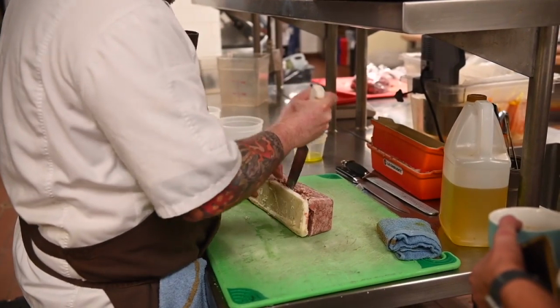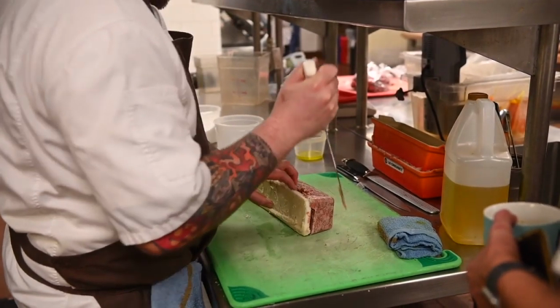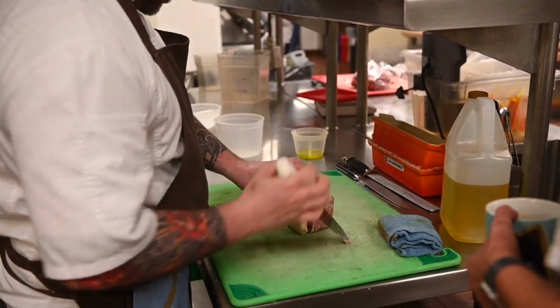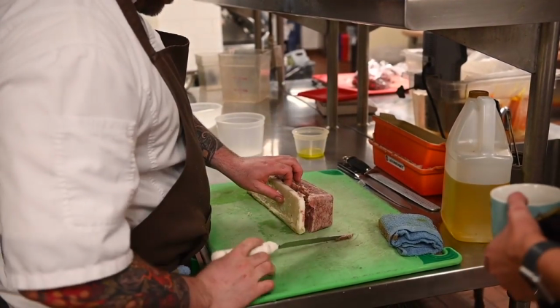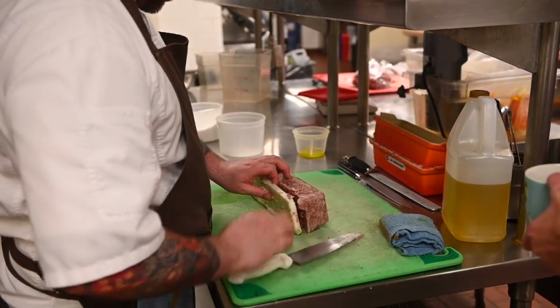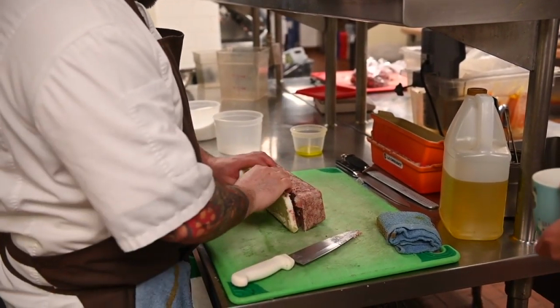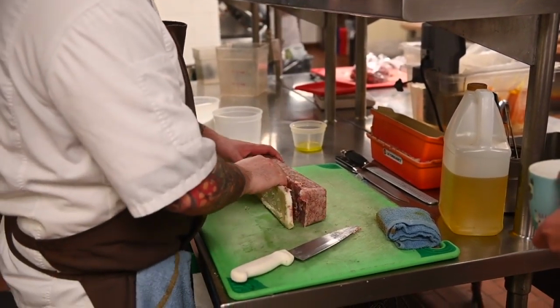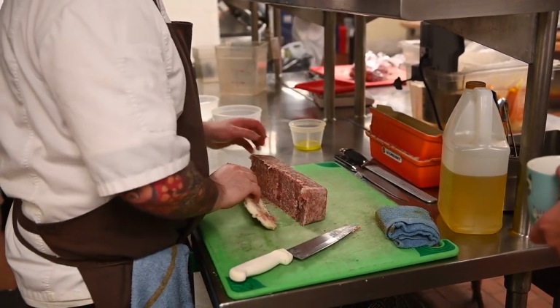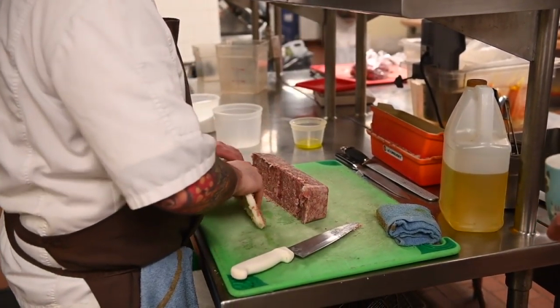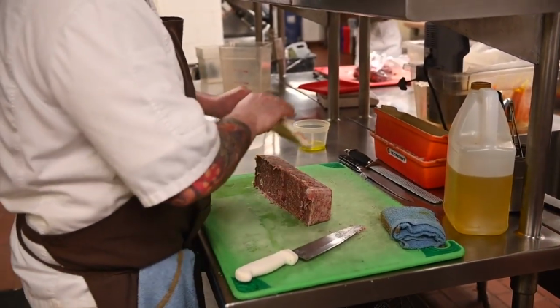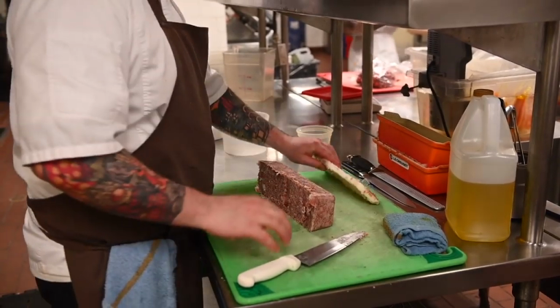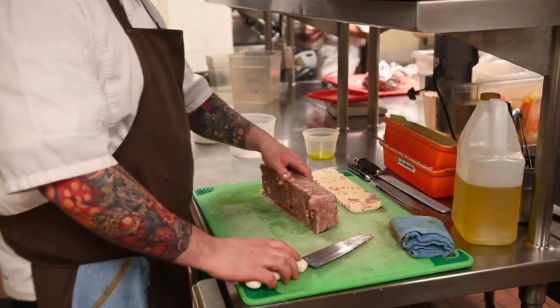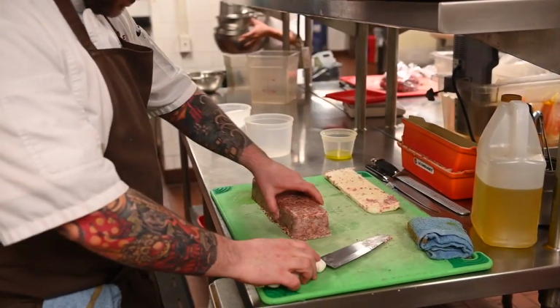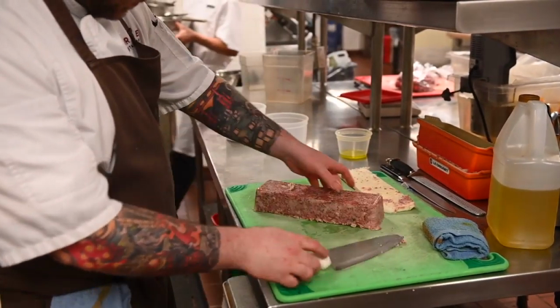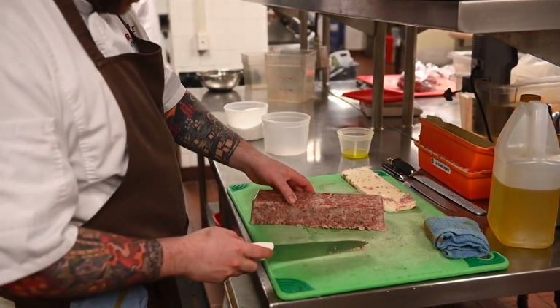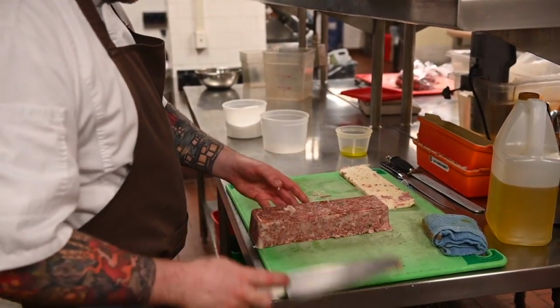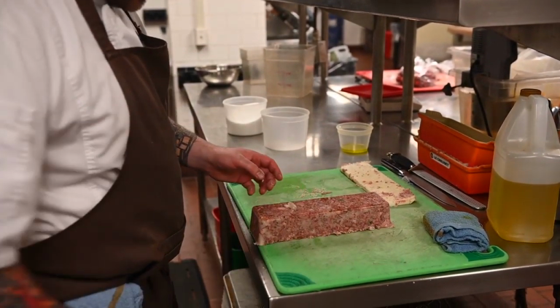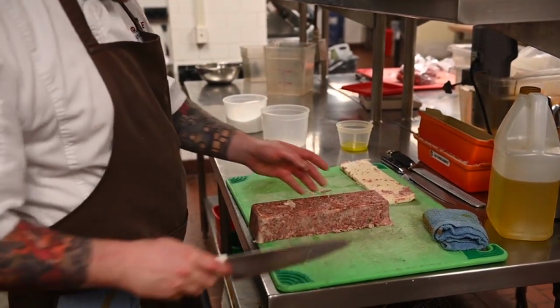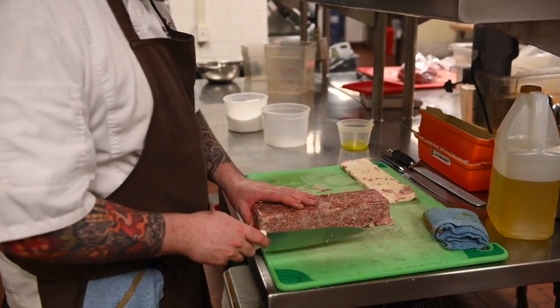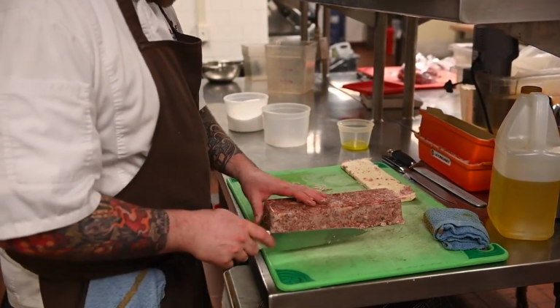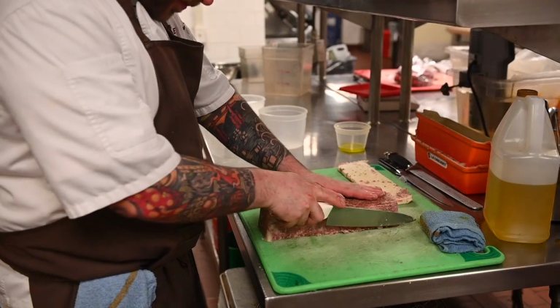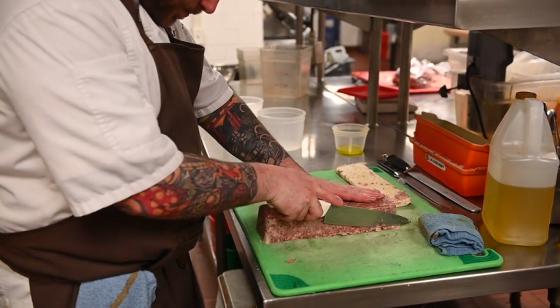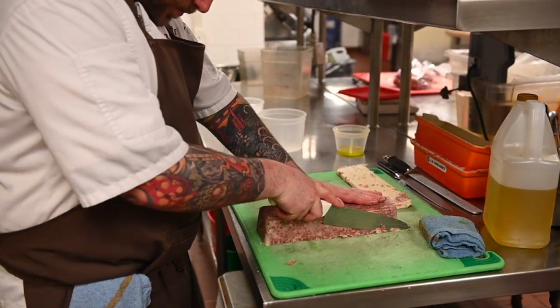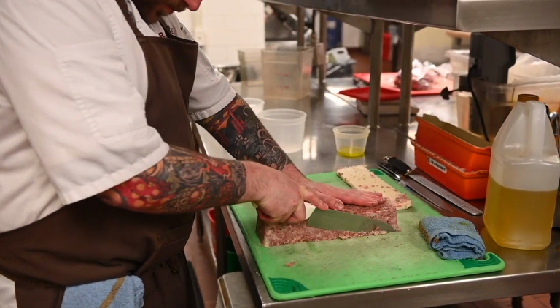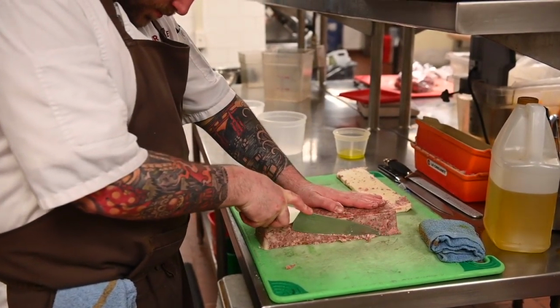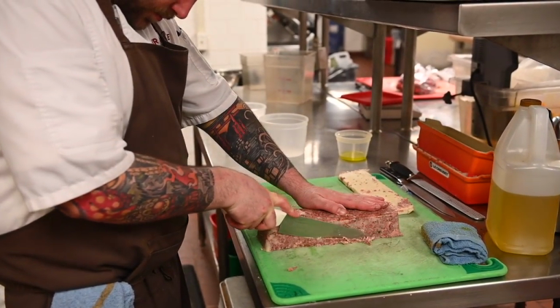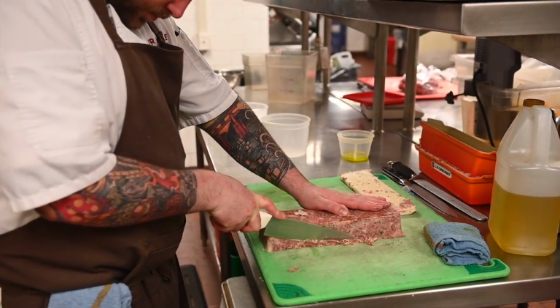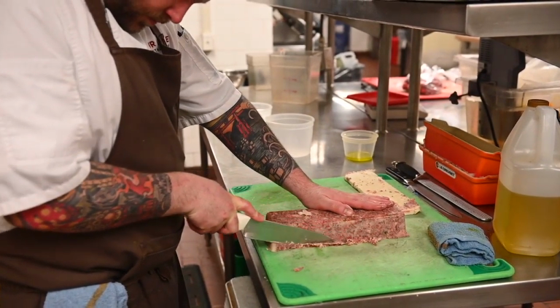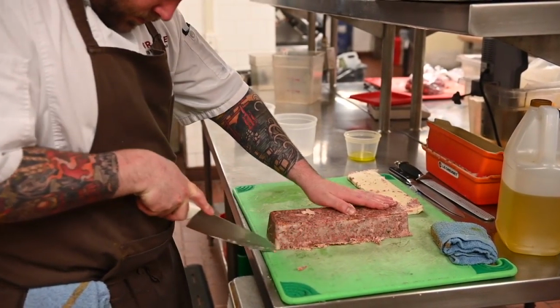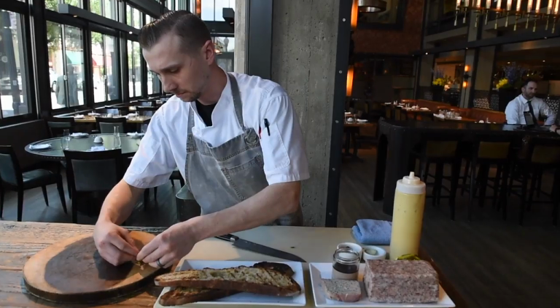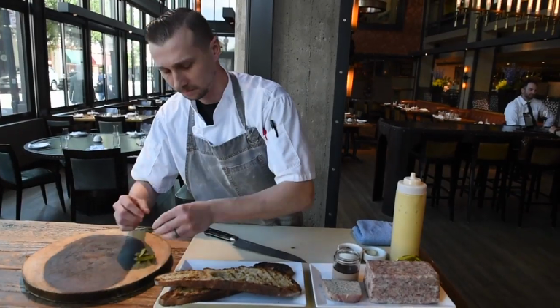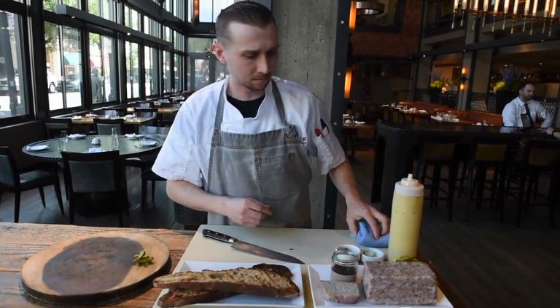Another typical one we like to do is a duck liver mousse. We can serve that in several preparations, but one of our favorites is to pot it or put it in a vessel. We'll put a variety of different toppings on it, like a porcelain cap or something like that.